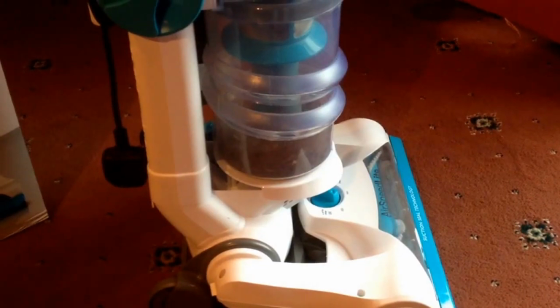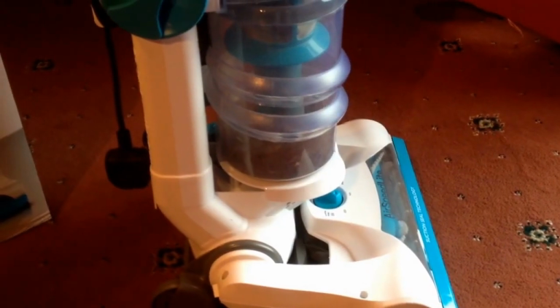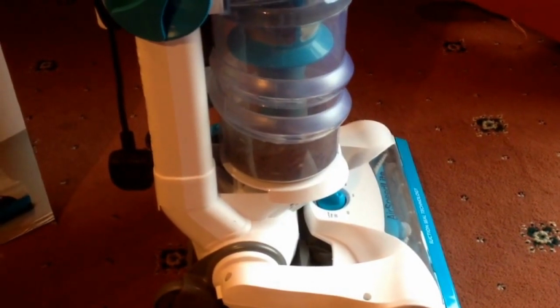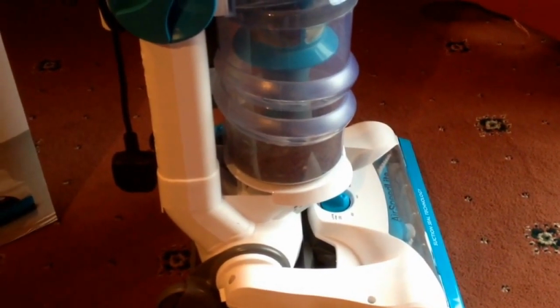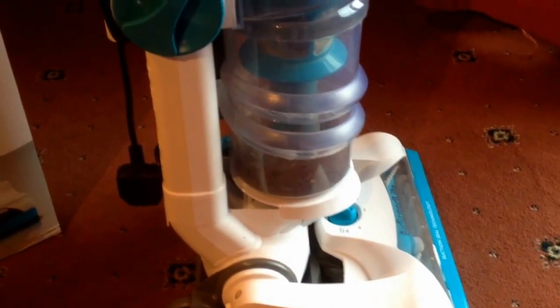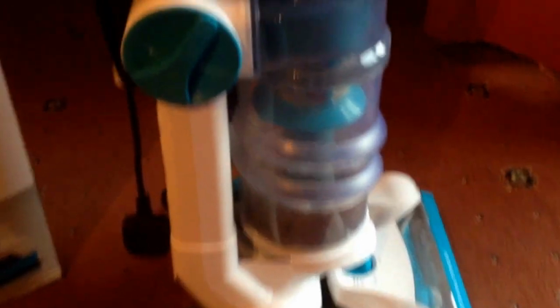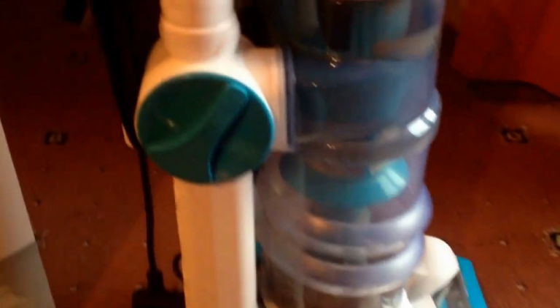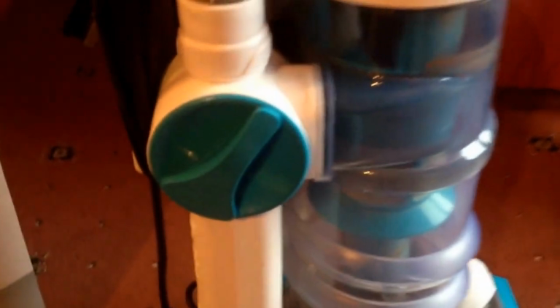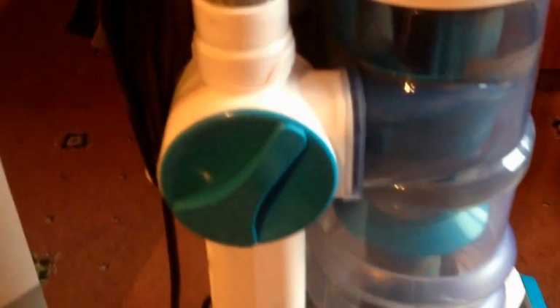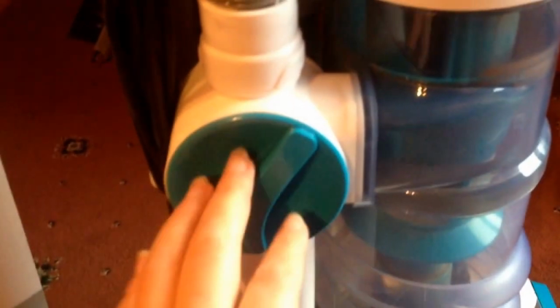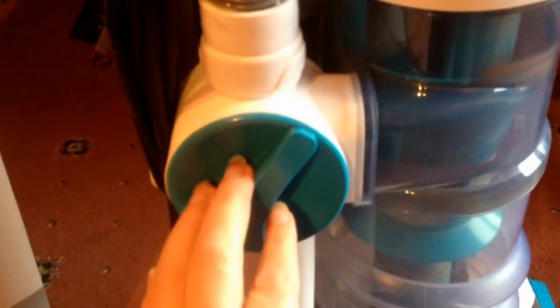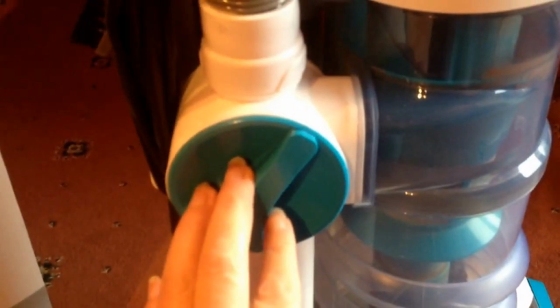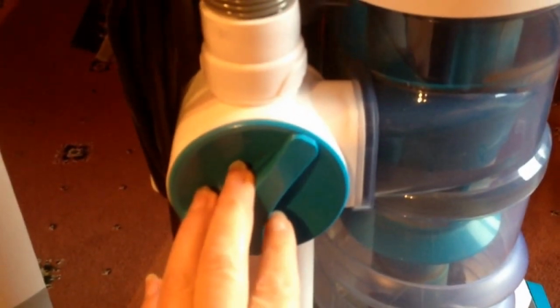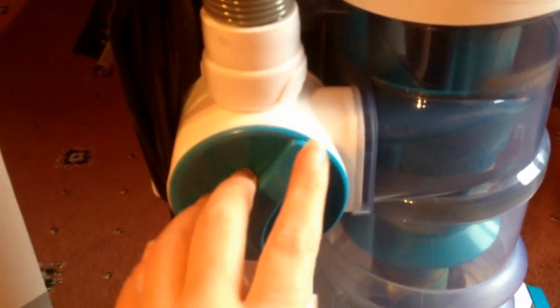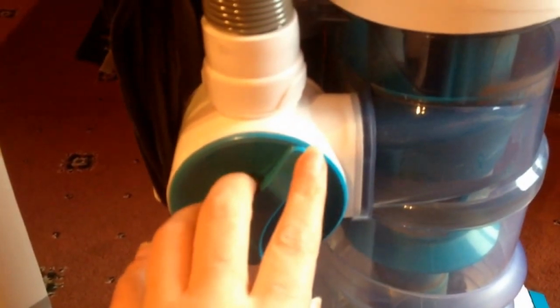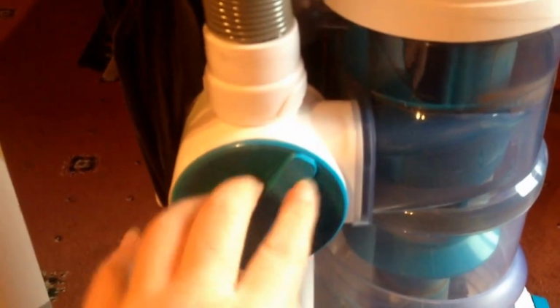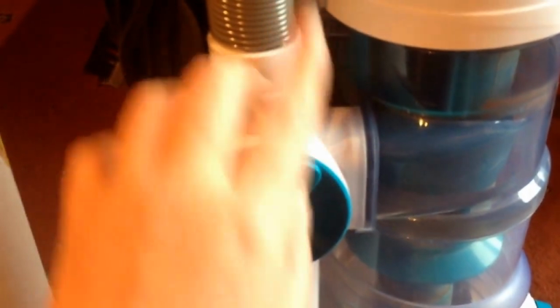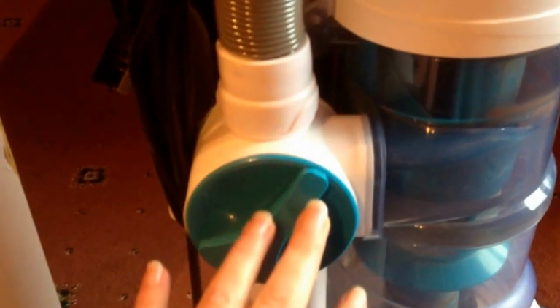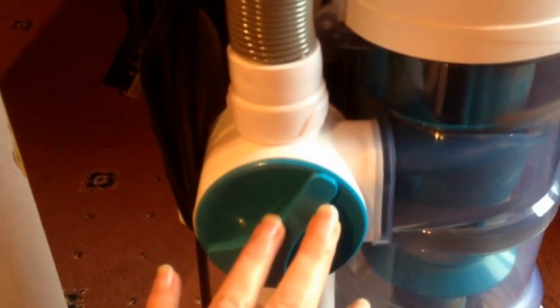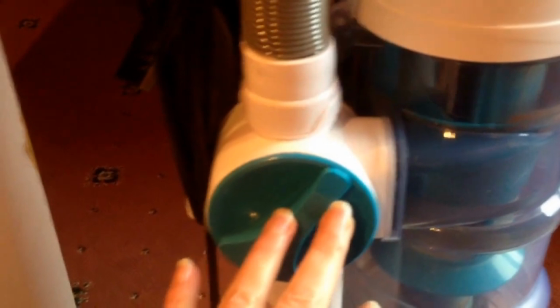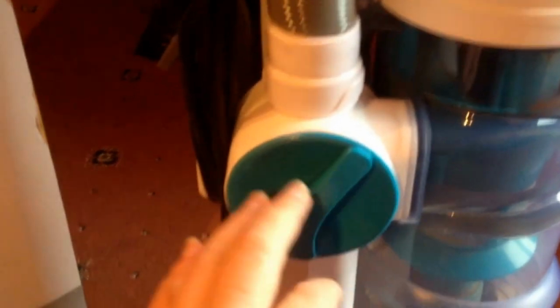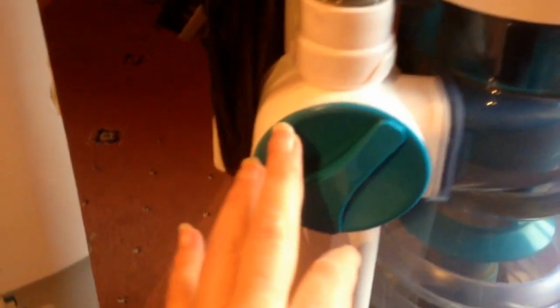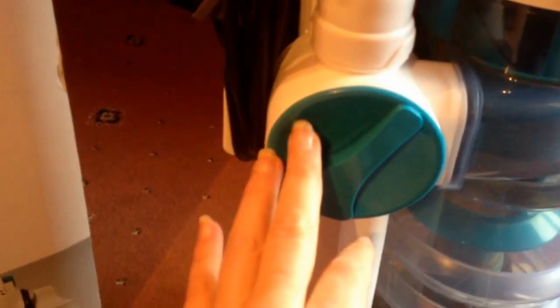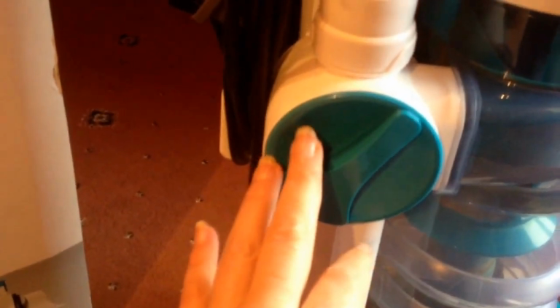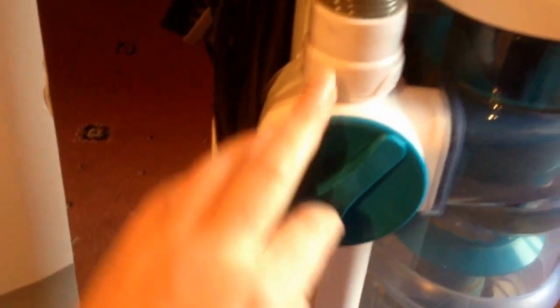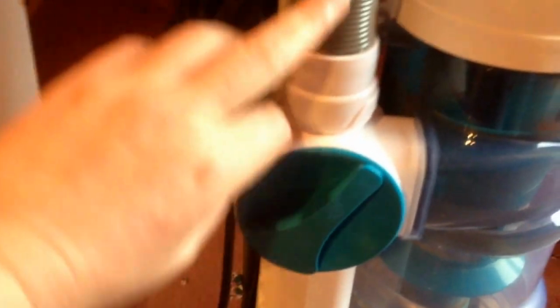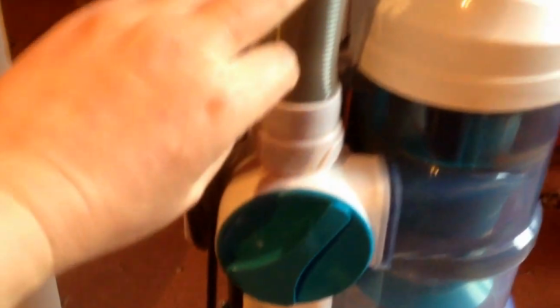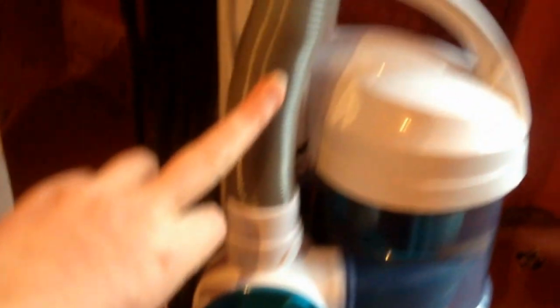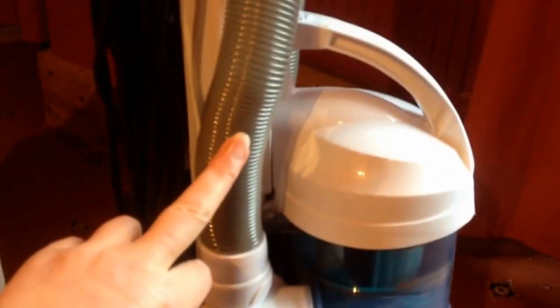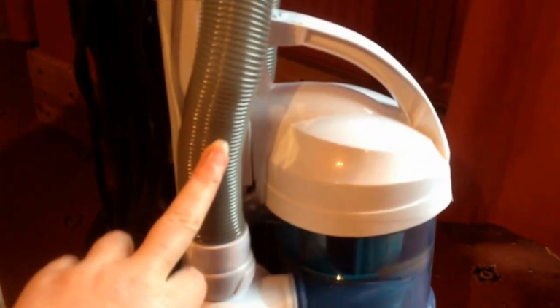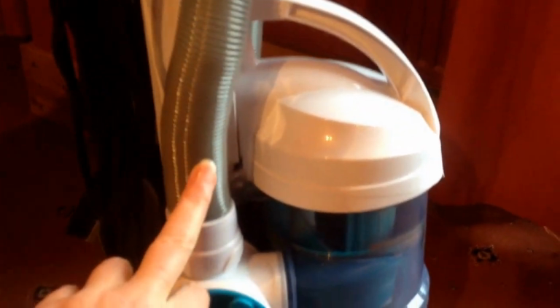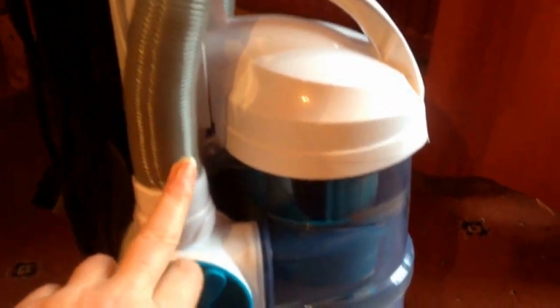We'll take a closer look now at the vacuum cleaner. On the side here you've got a dial which switches between 'floor' for when you're using it in the upright mode, or 'tools' for when you're using the hose with any of the attachments.